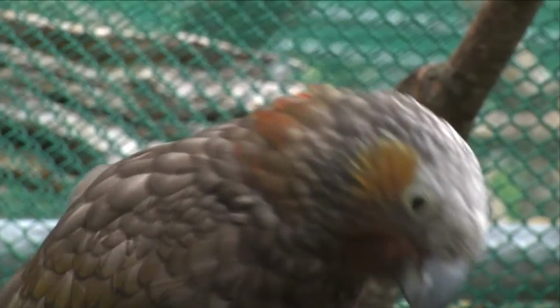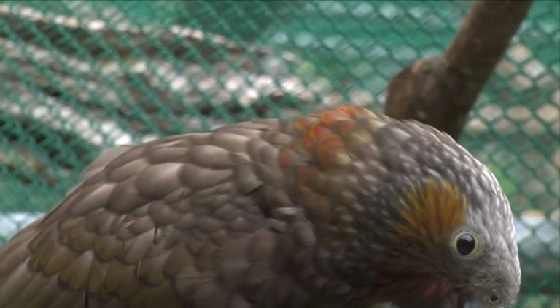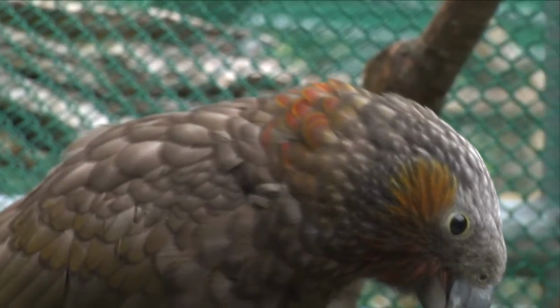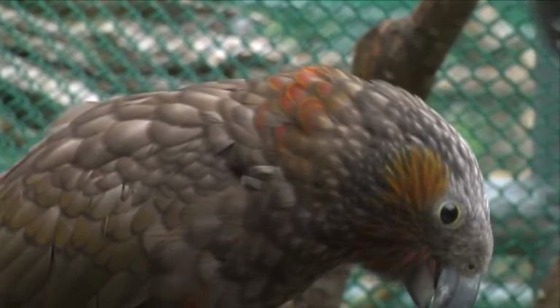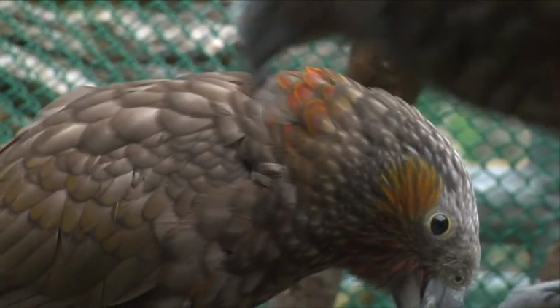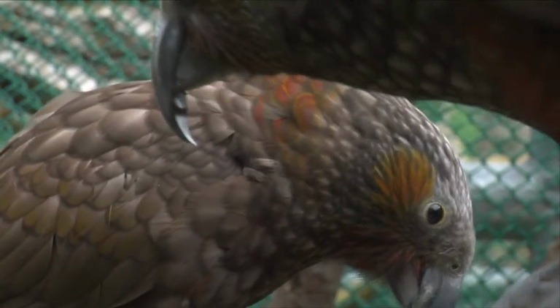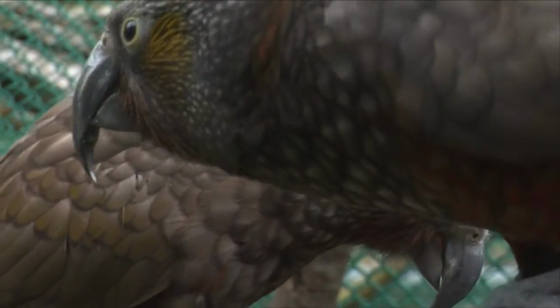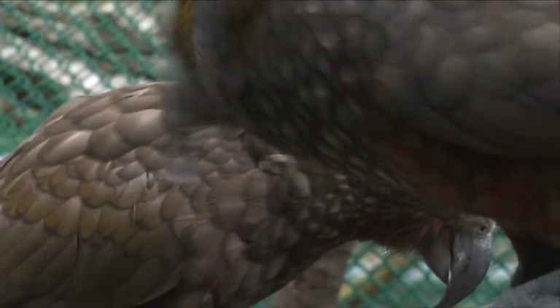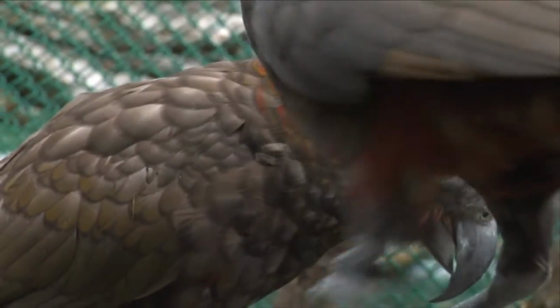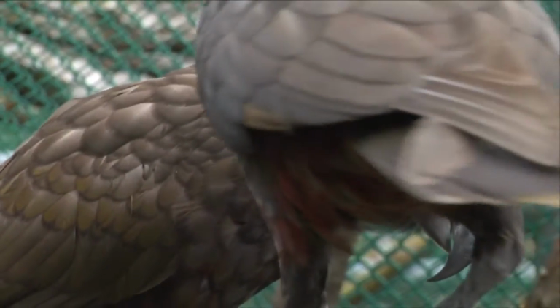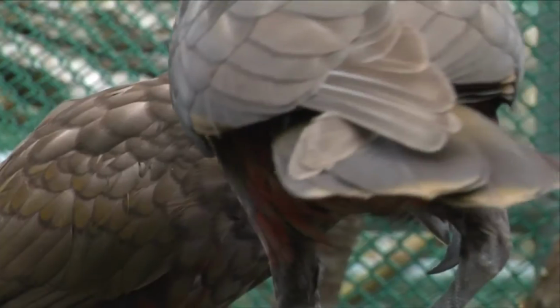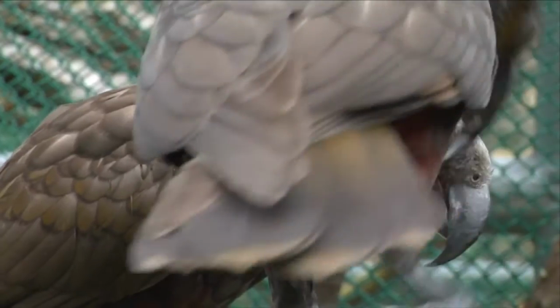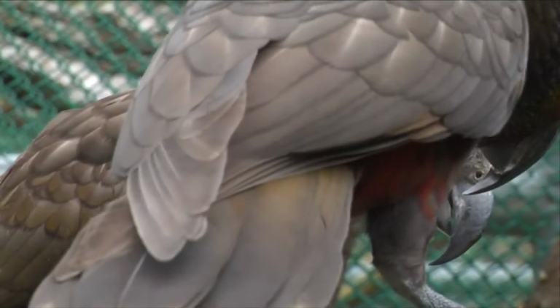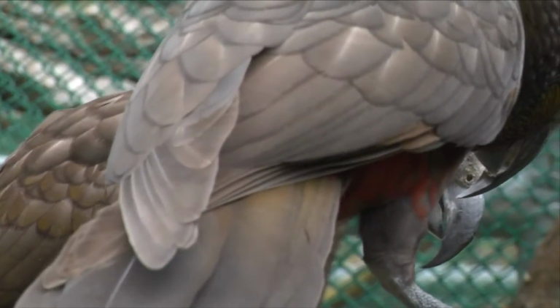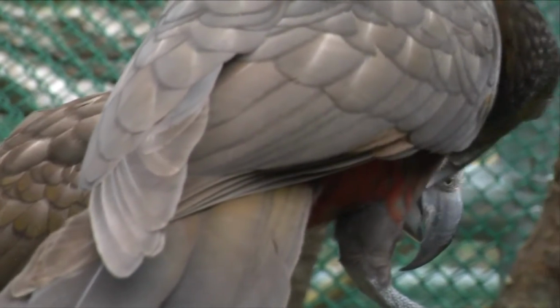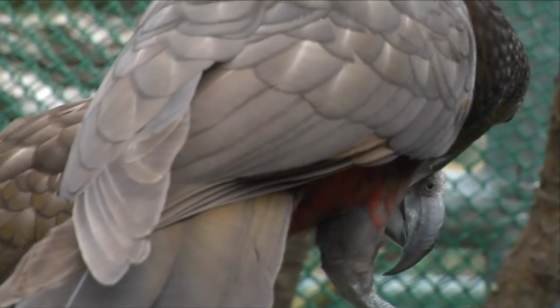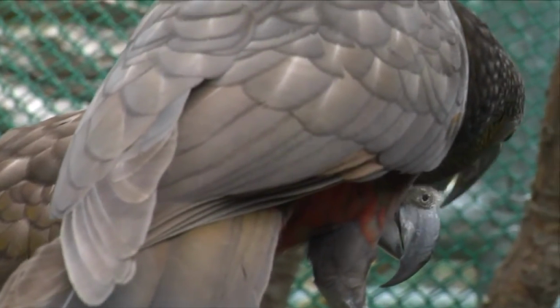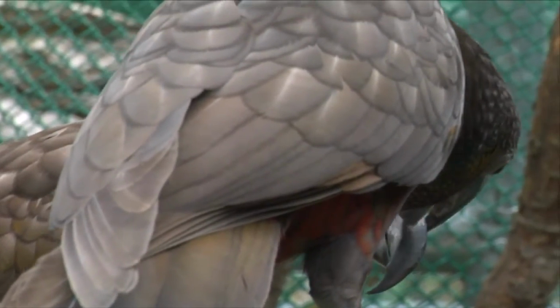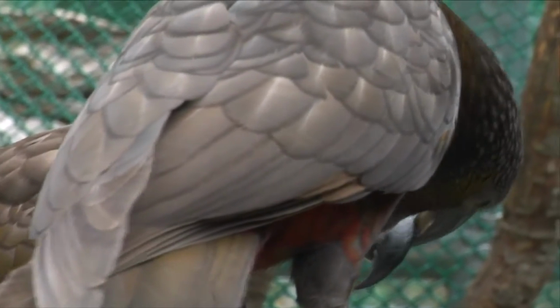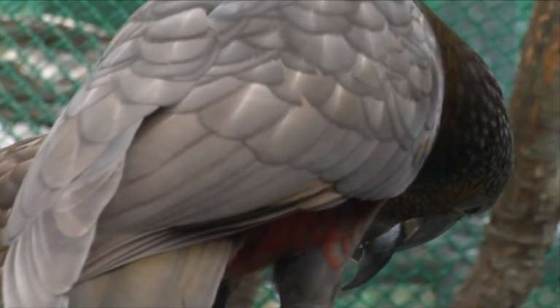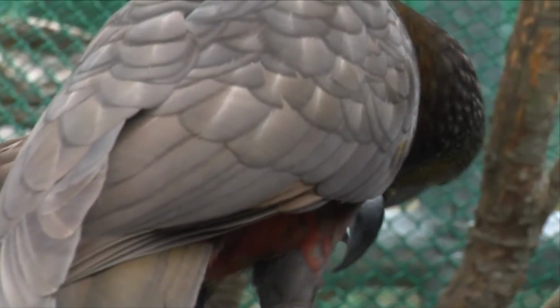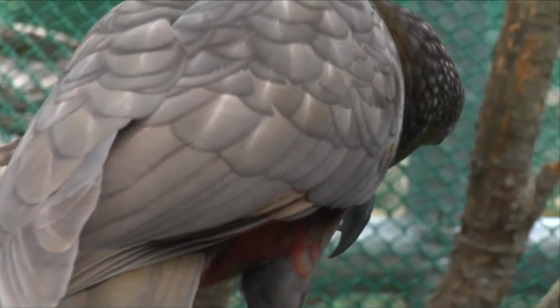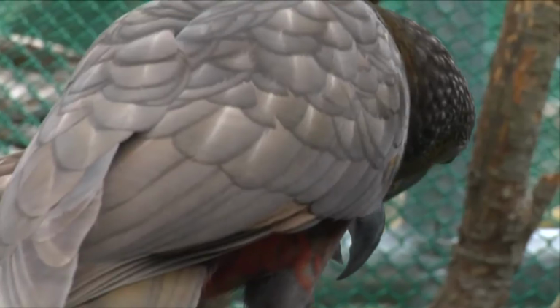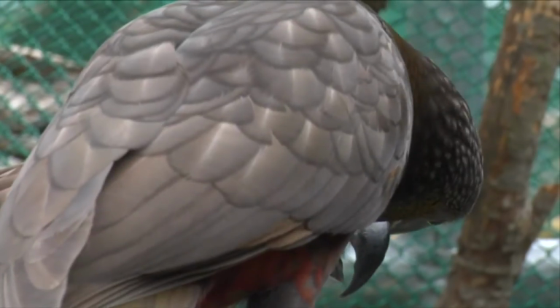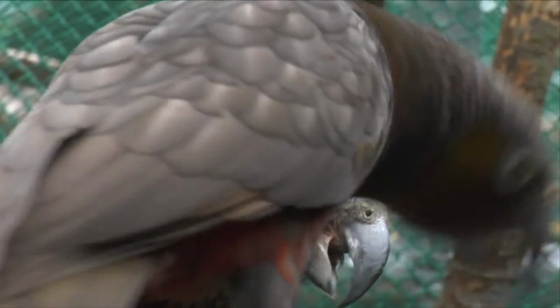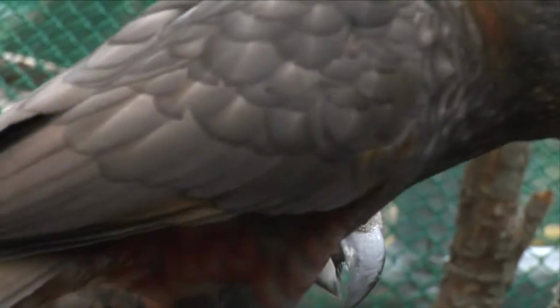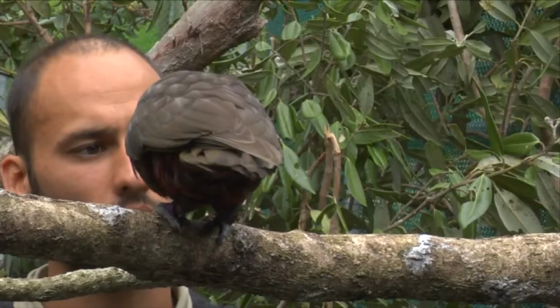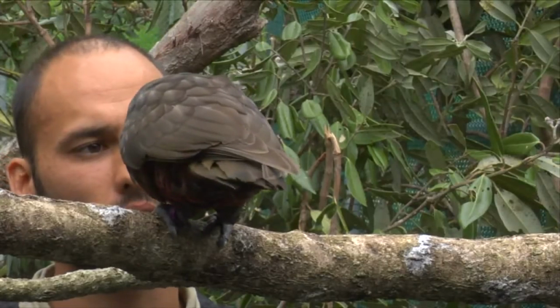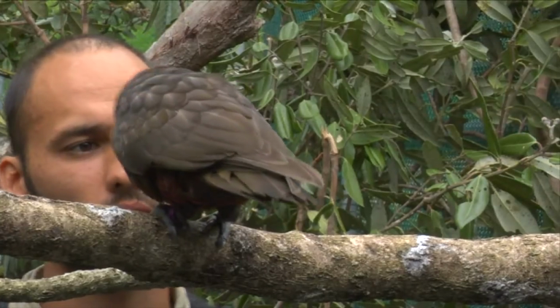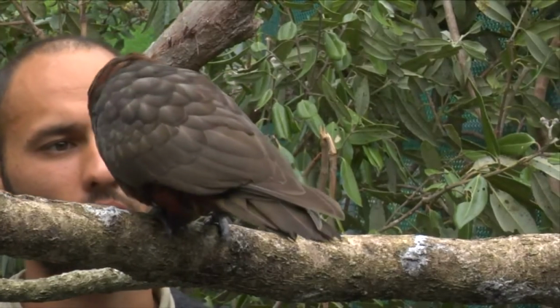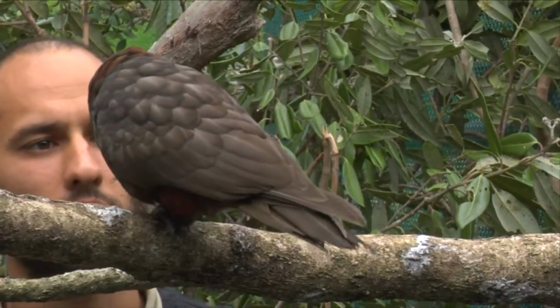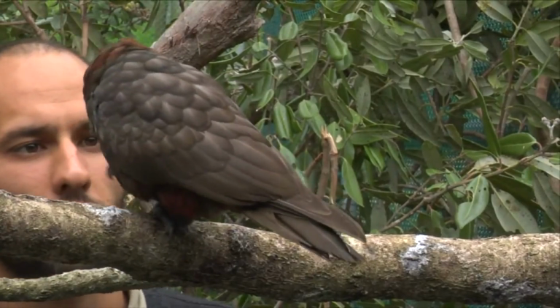Wellington Zoo is part of the eco-city. We breed and release kaka. Since 2007 we've successfully managed to breed and release 20 kaka into the wild — some of them right here in Wellington. So some of the kaka you see flying around might have been the ones from here.